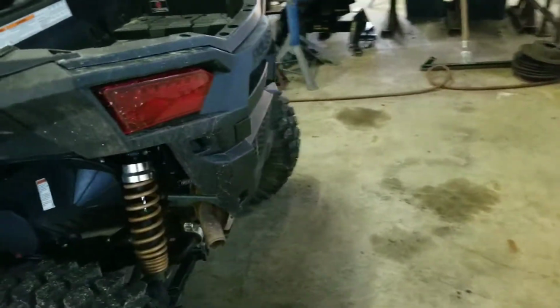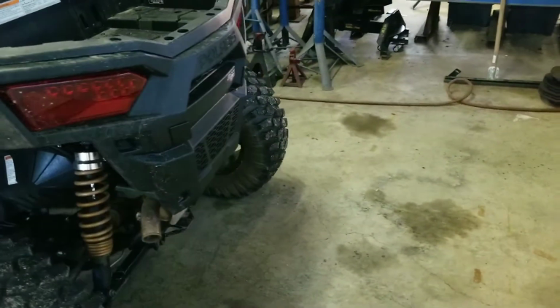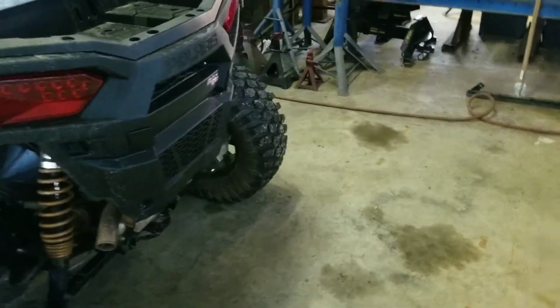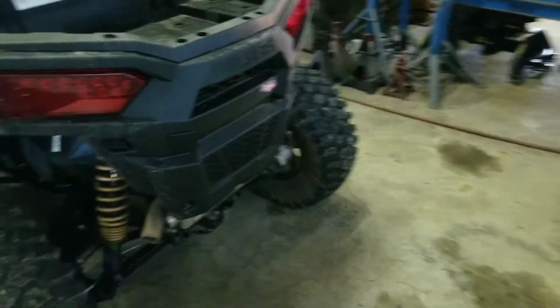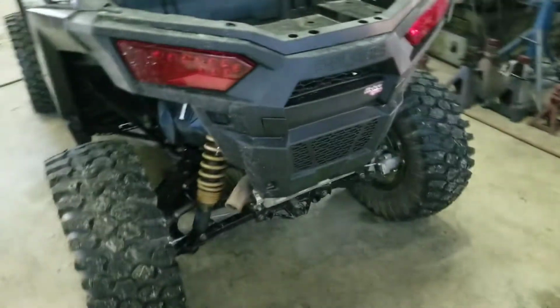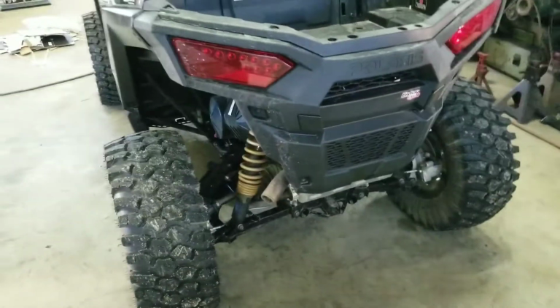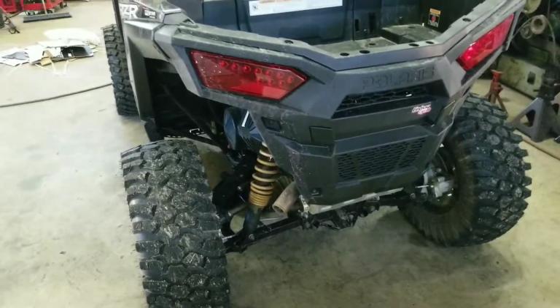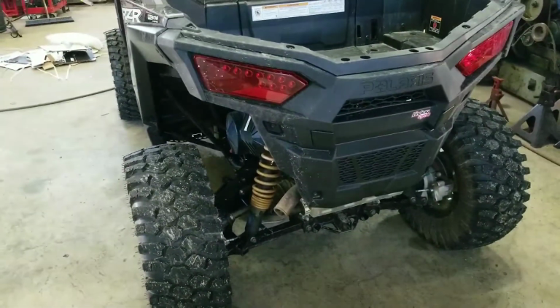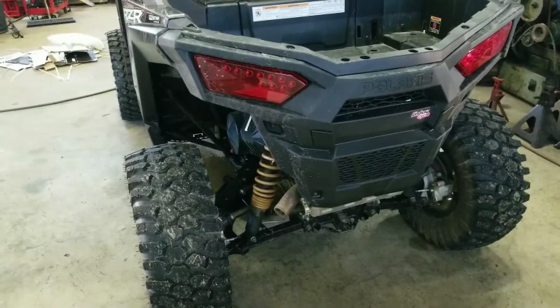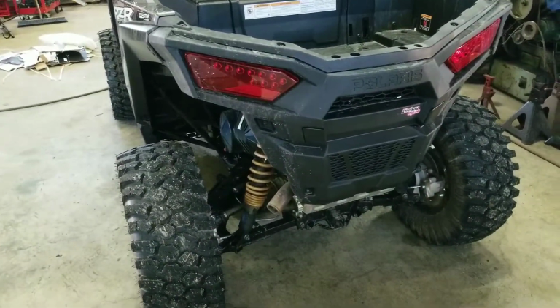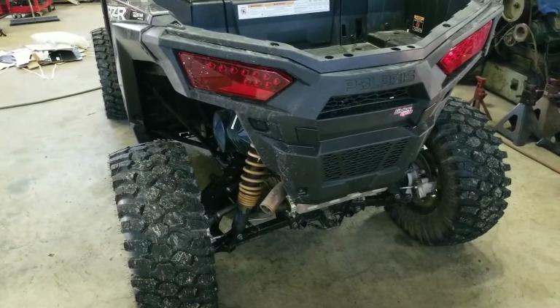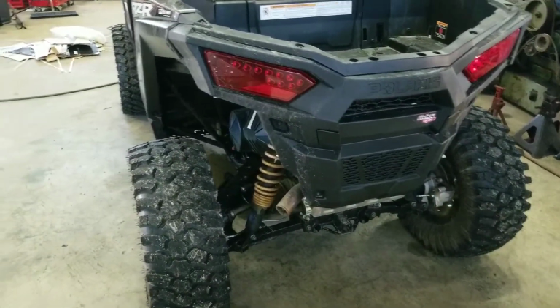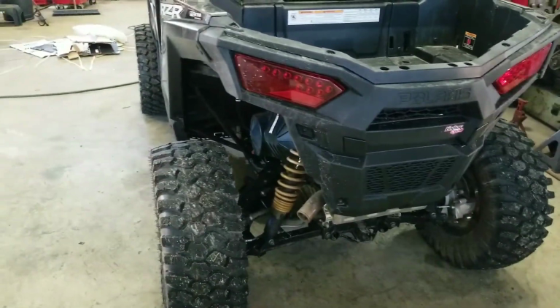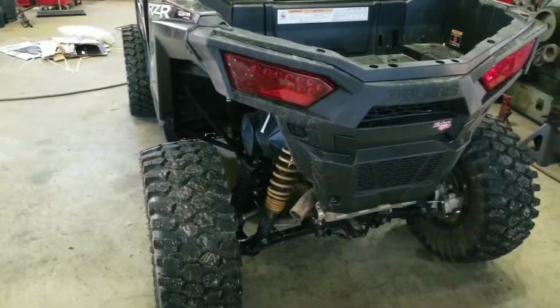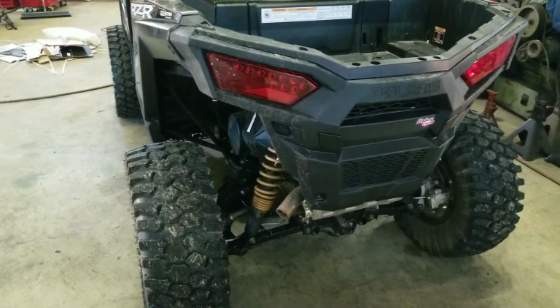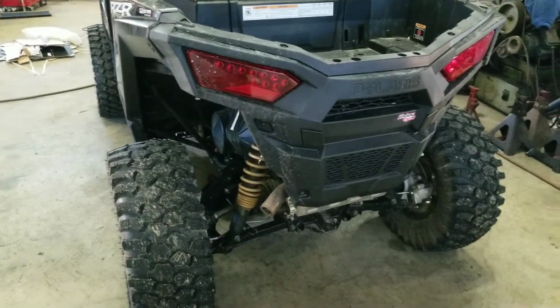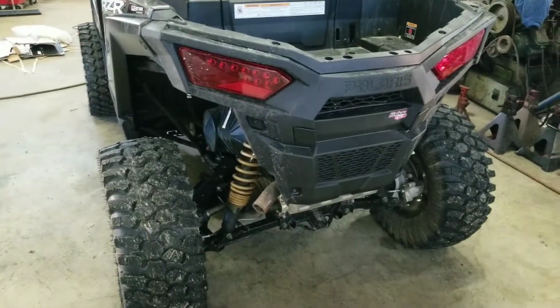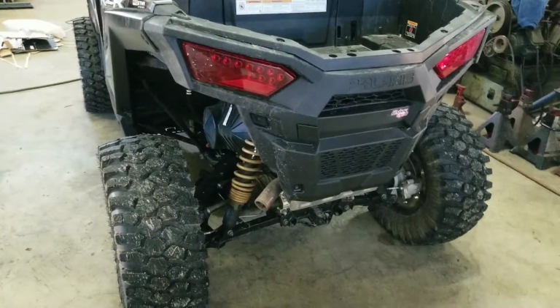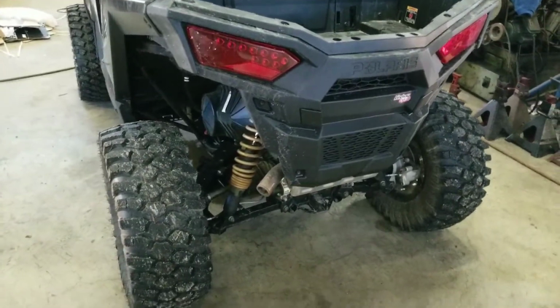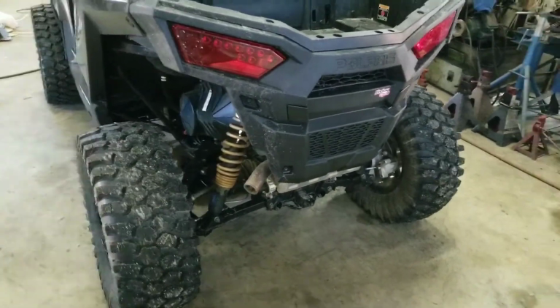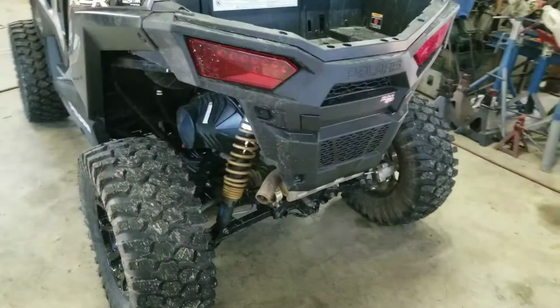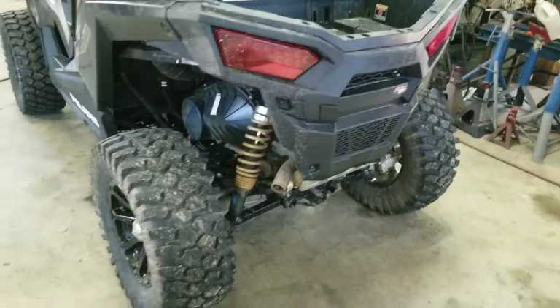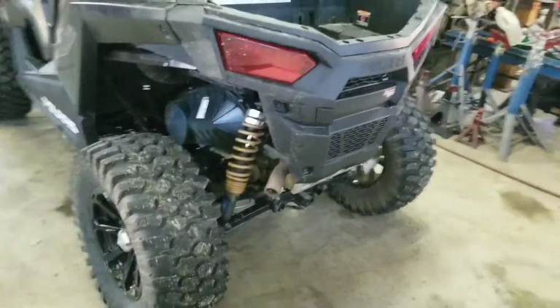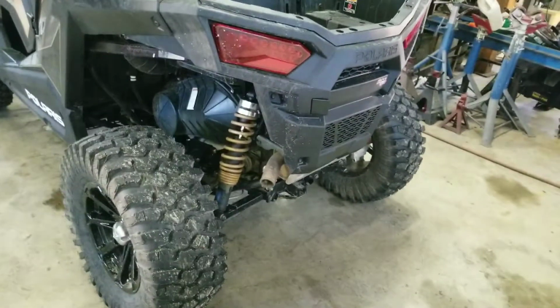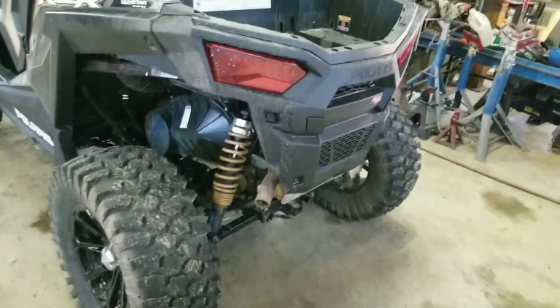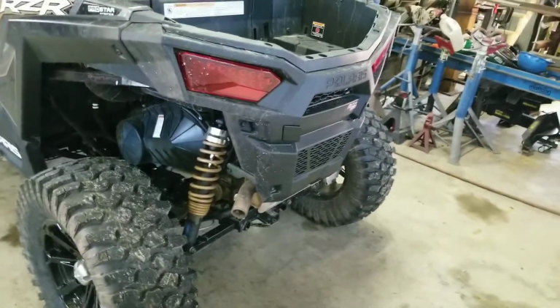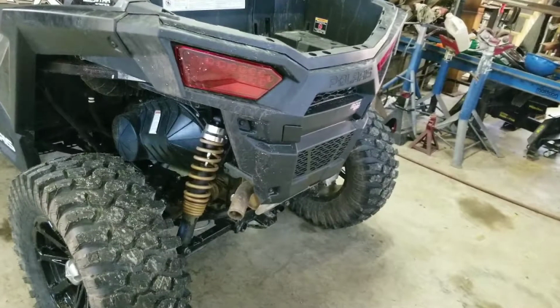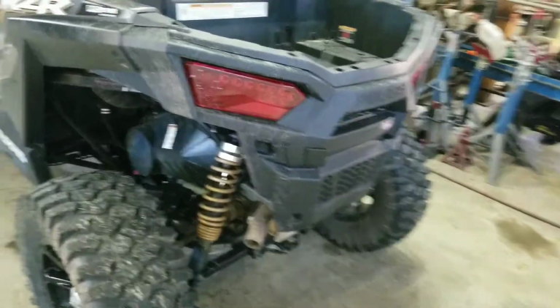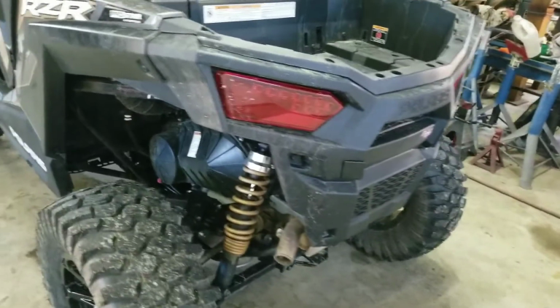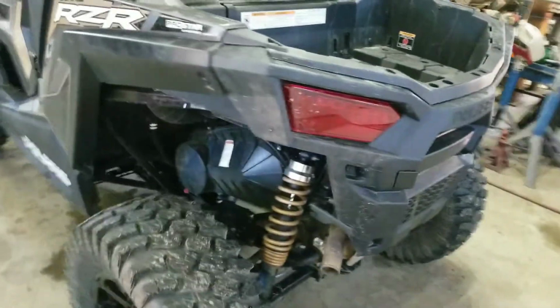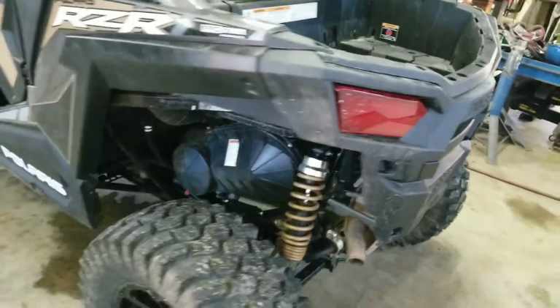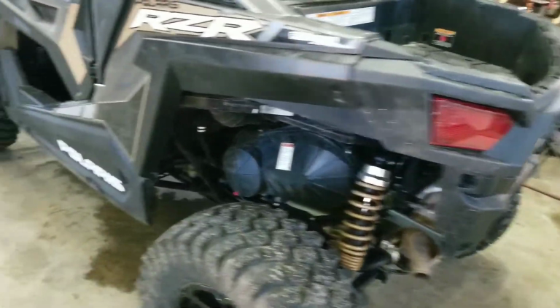This is a 900 Trail. Those wheel spacers didn't seem too bad either — two-inch wheel spacers. I didn't really notice them, I guess, maybe because of the power steering.